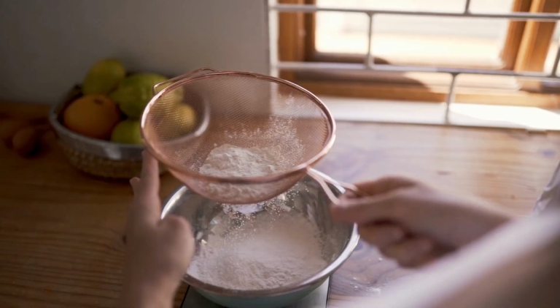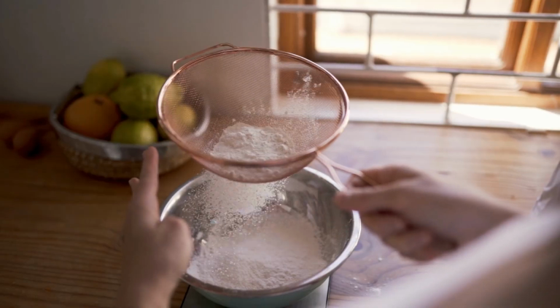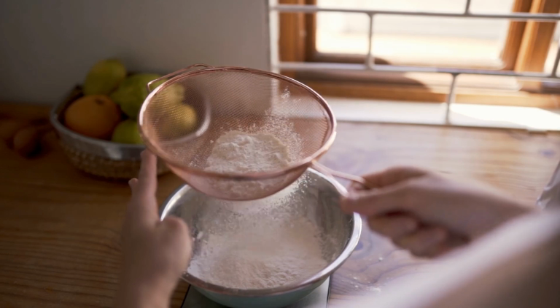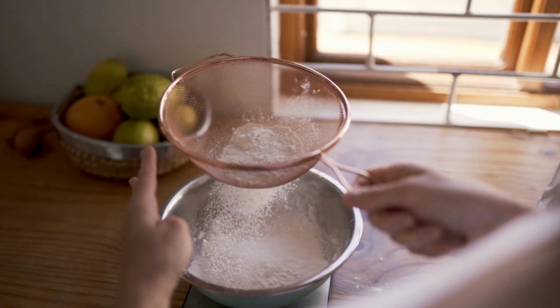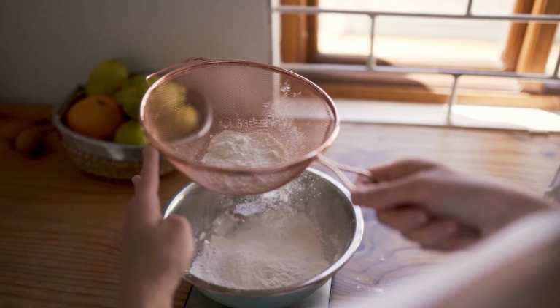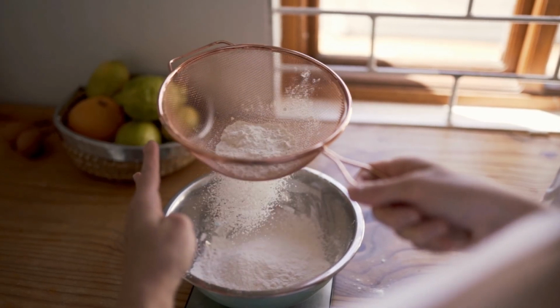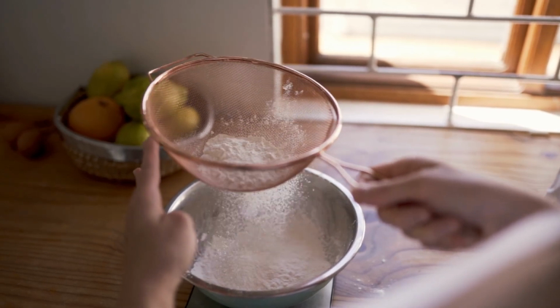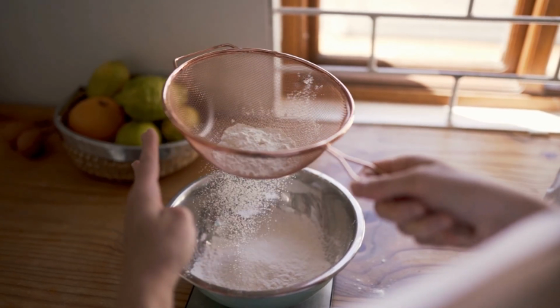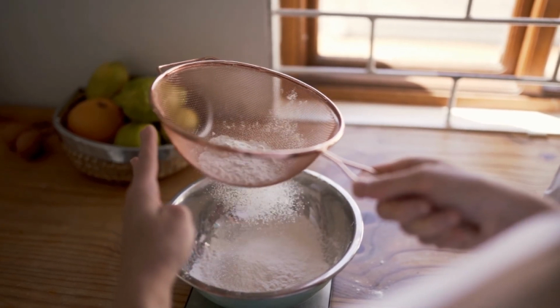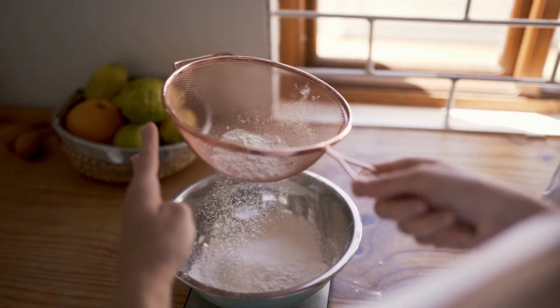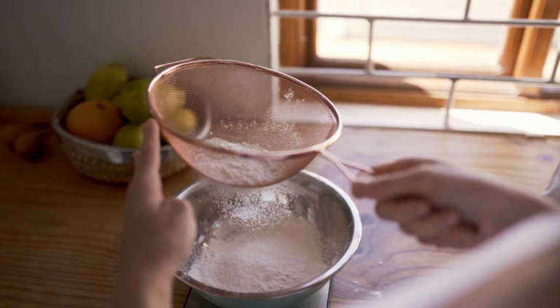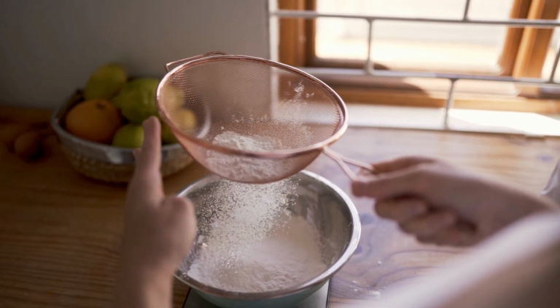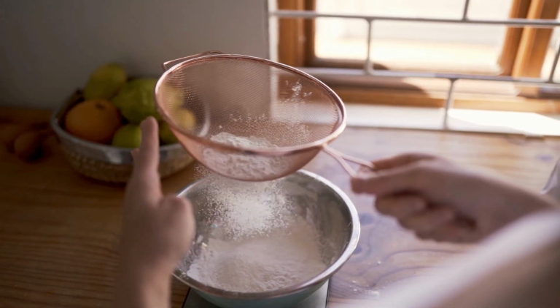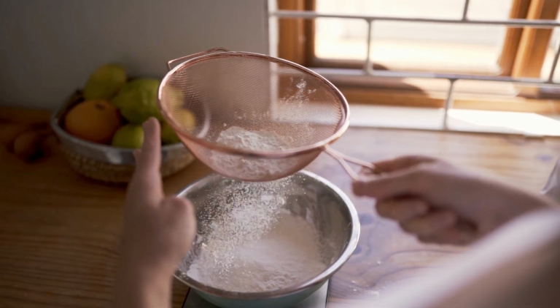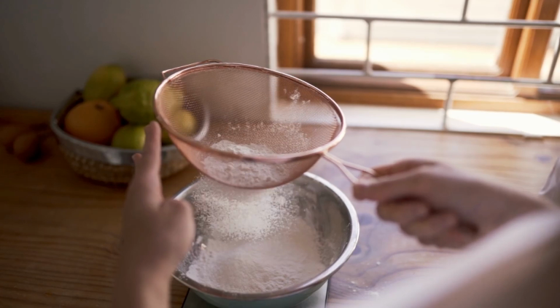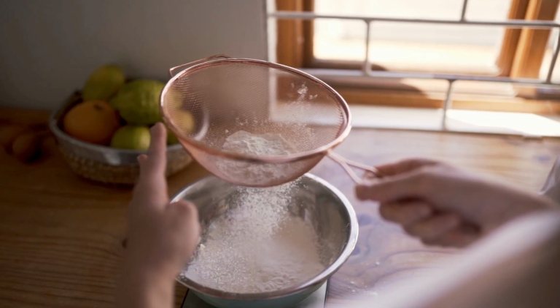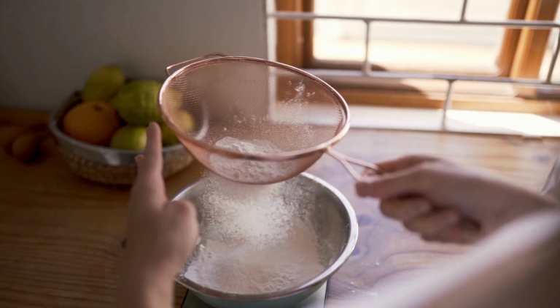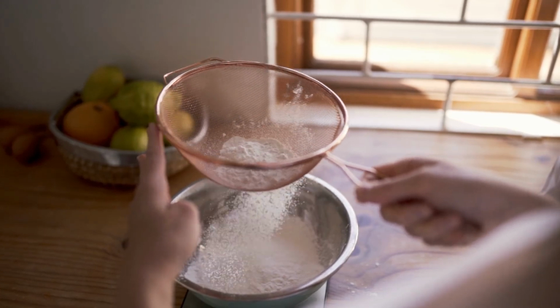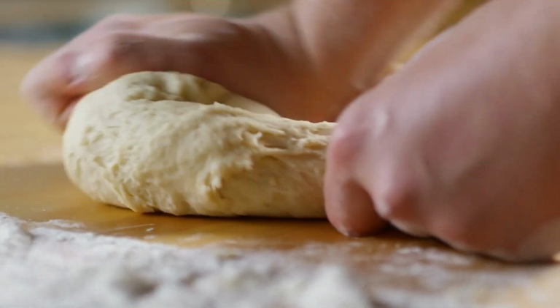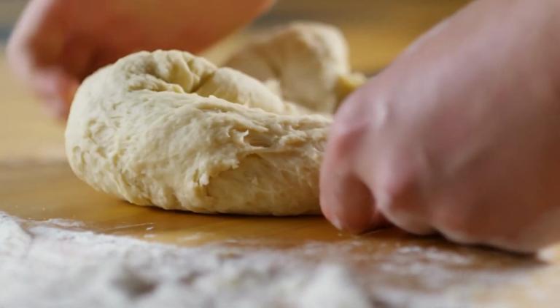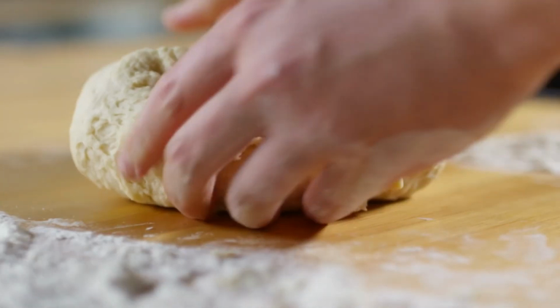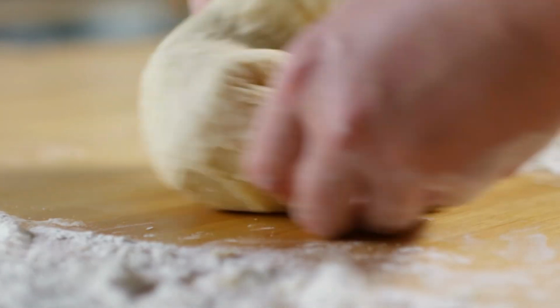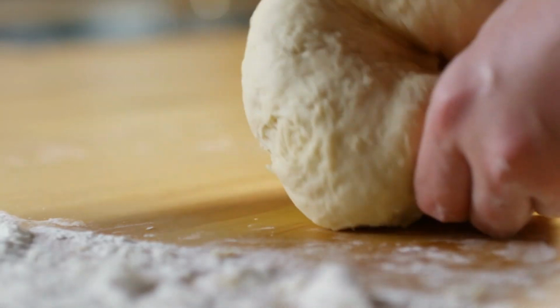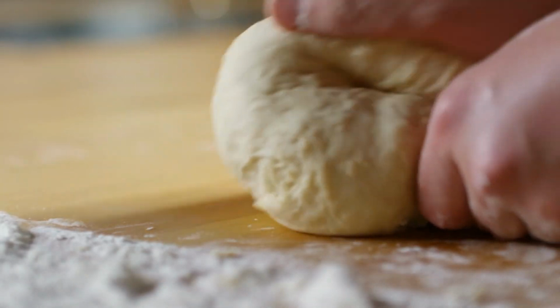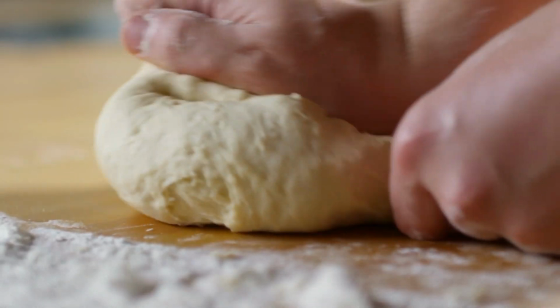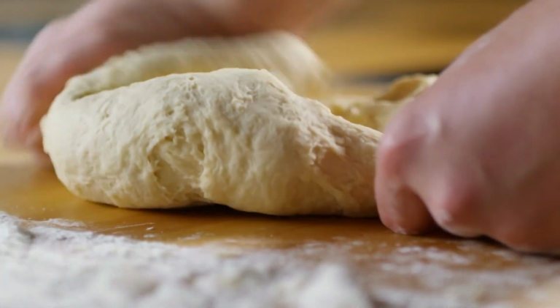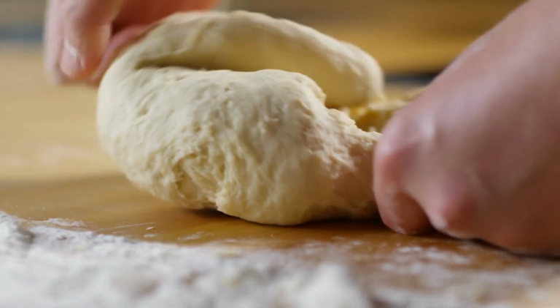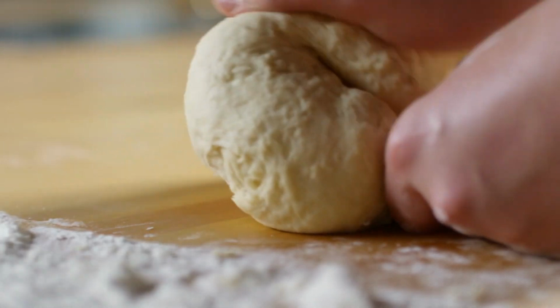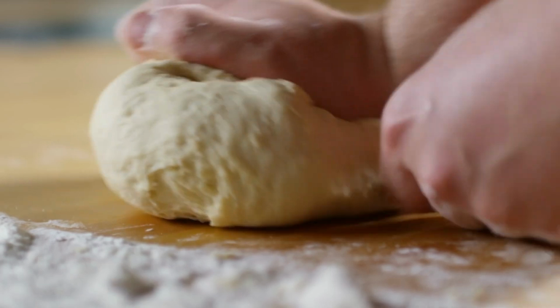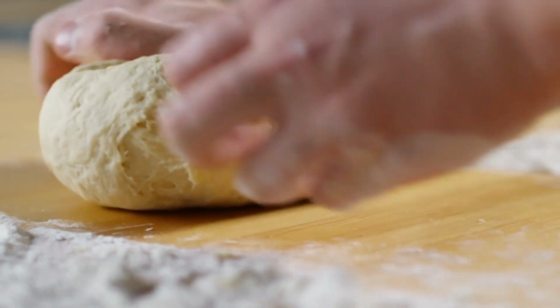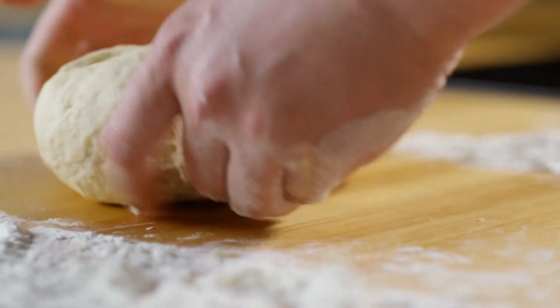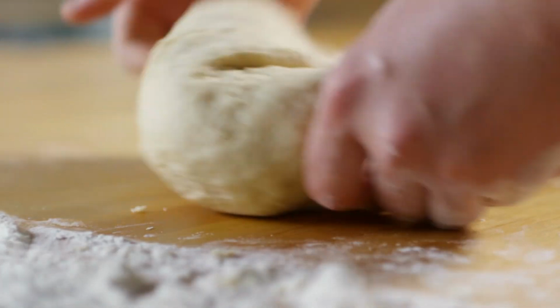When 7.5% of peel flour is added, cookies maintain a good texture and taste similar to wheat-based products. Banana peel flour also extends shelf life and can be used in other baked items like bread and cakes.